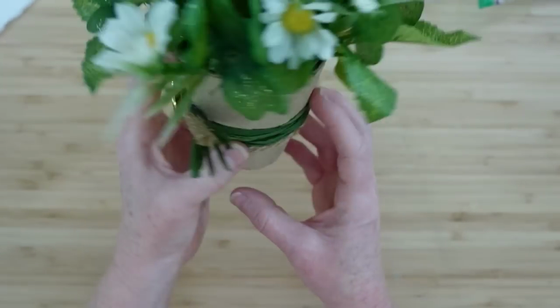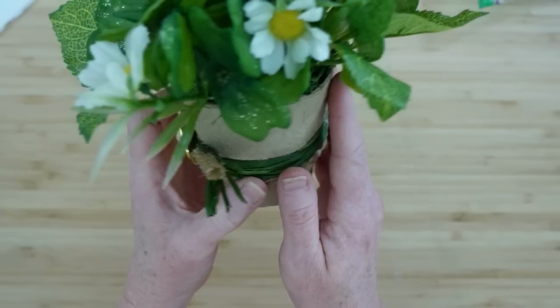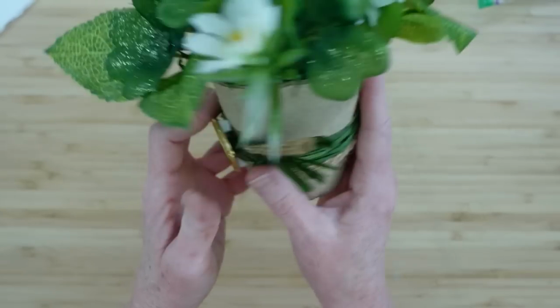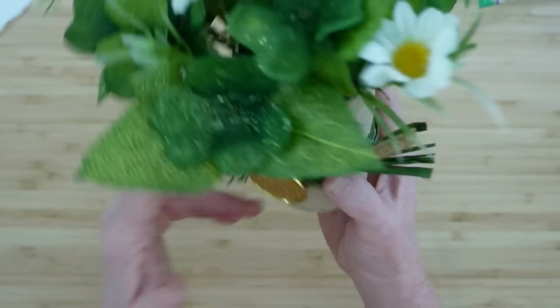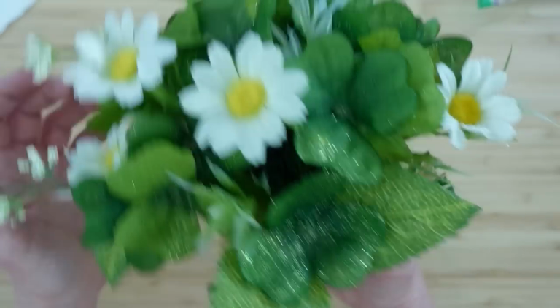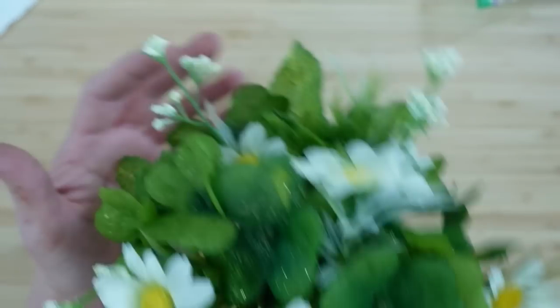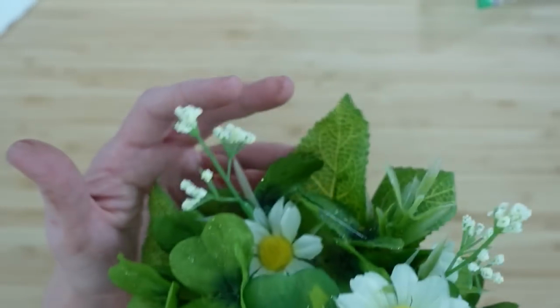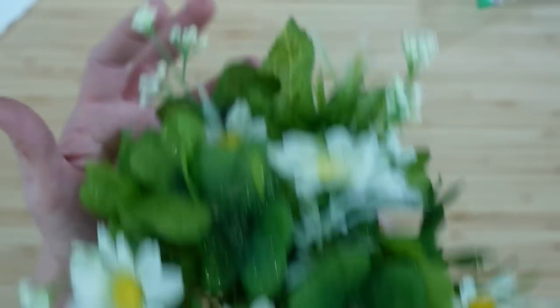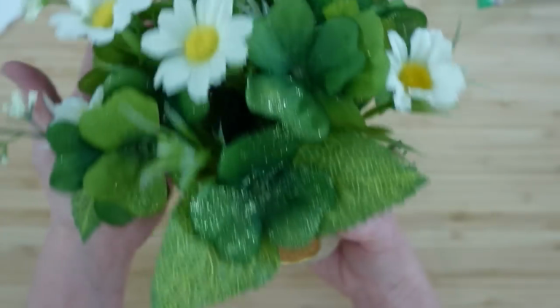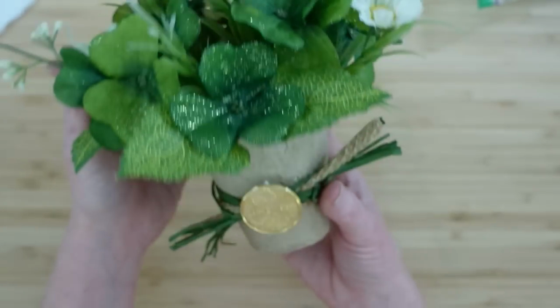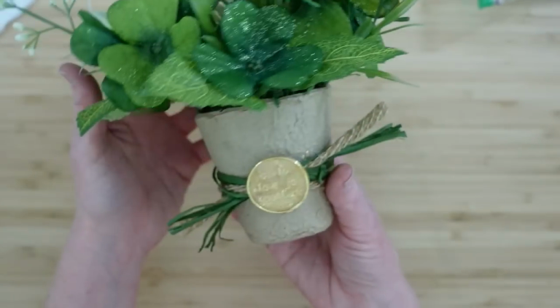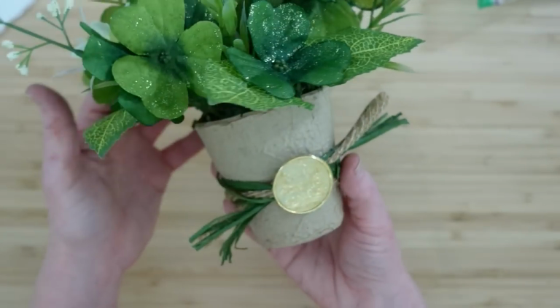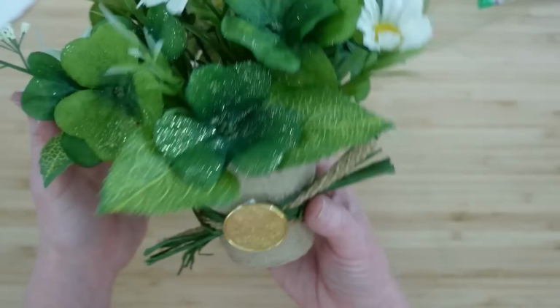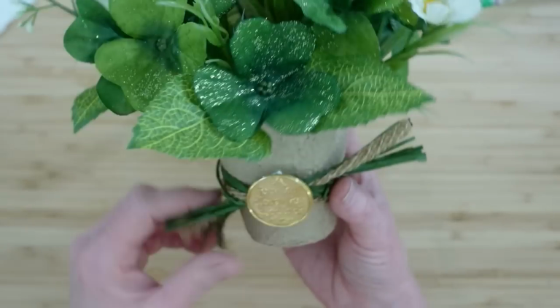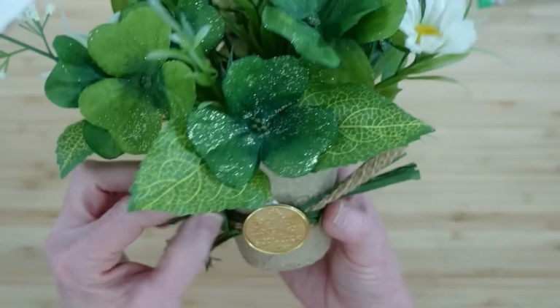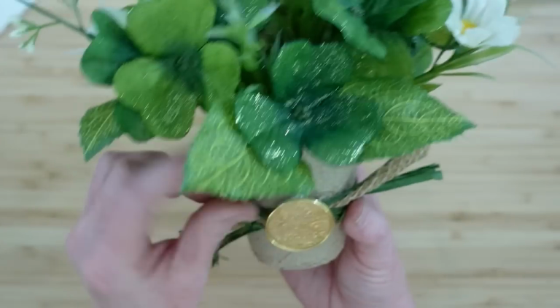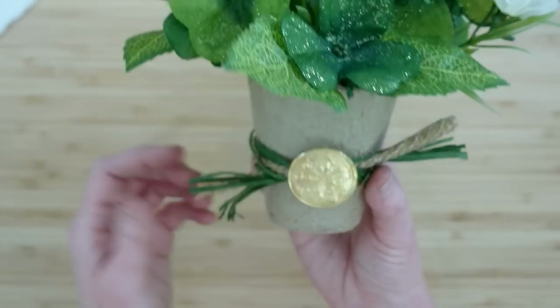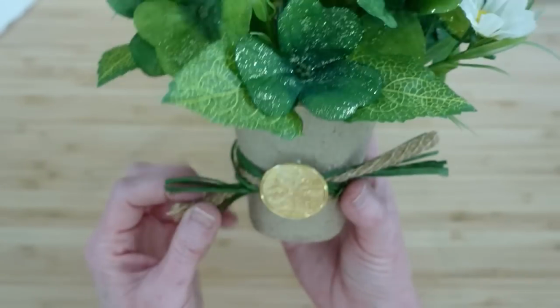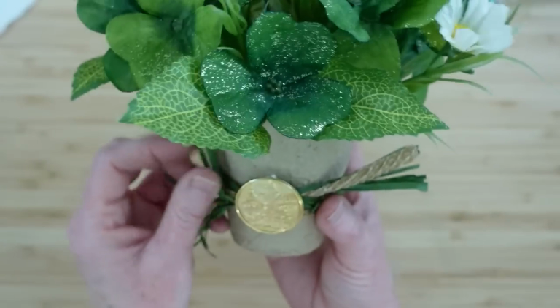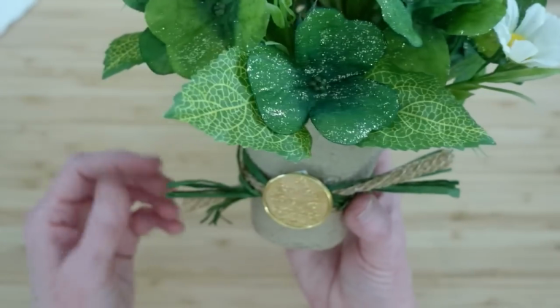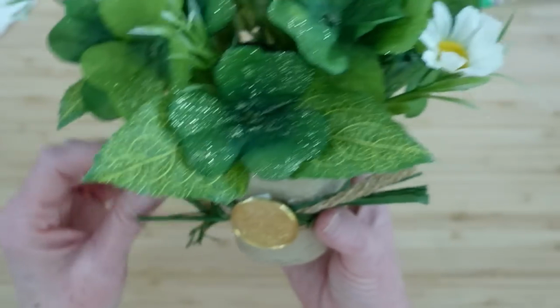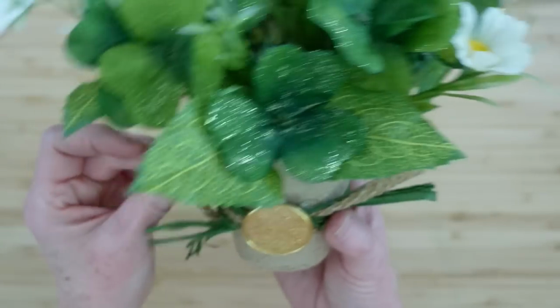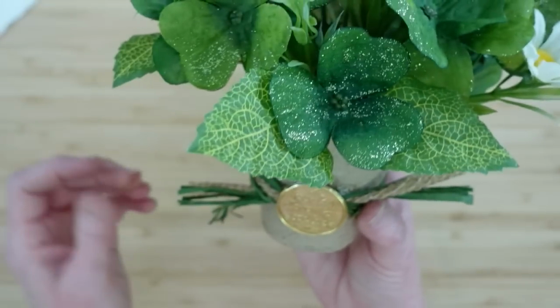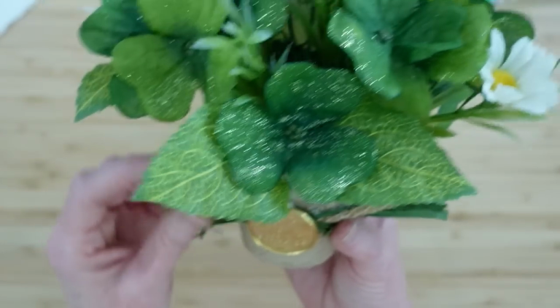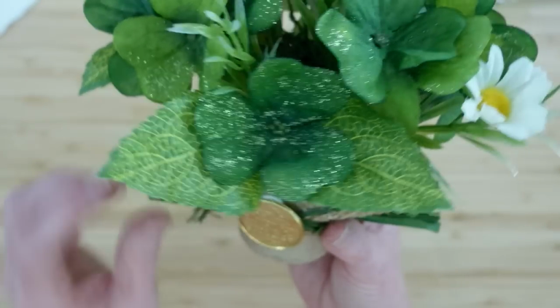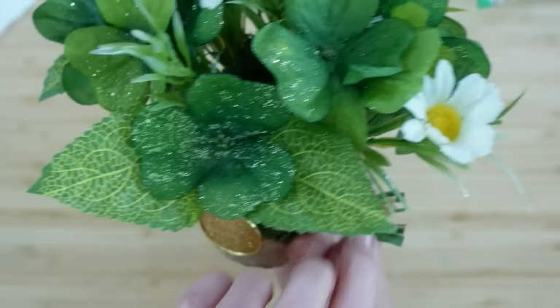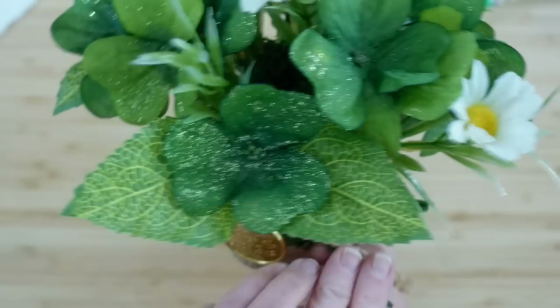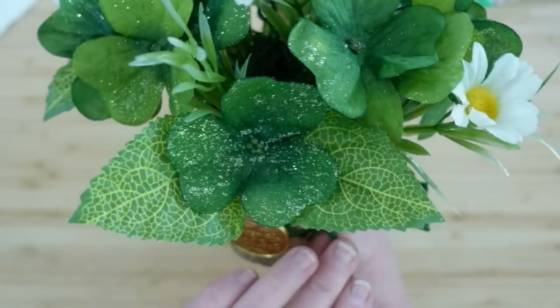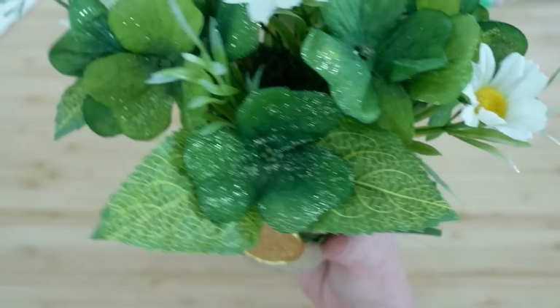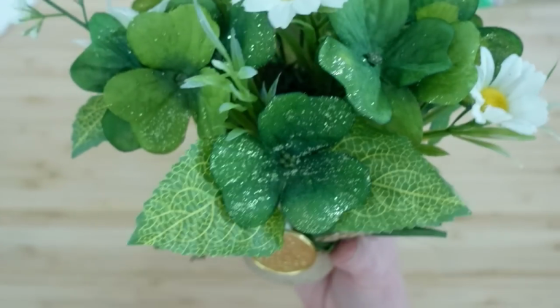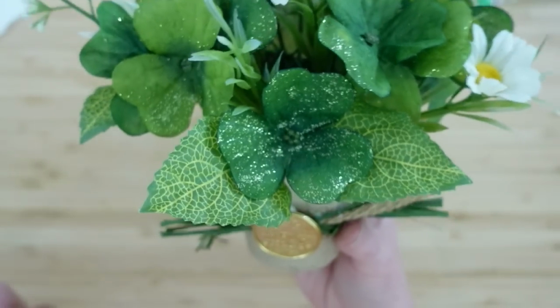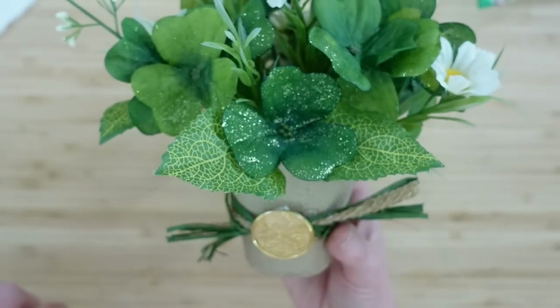I really like this — it's so simple and inexpensive to make, but how cute is that! You could give it to a friend or a loved one, or put it on your desk at work.